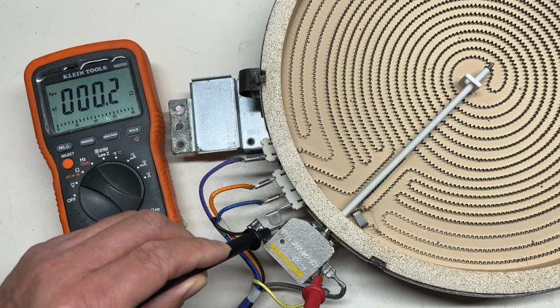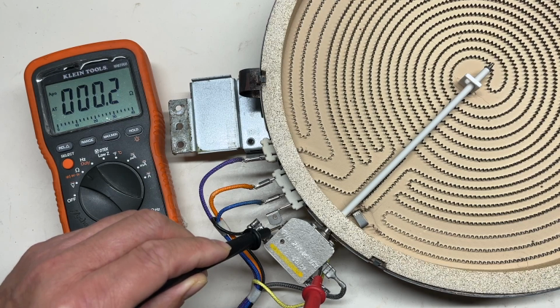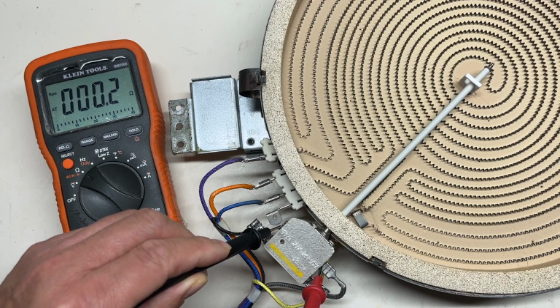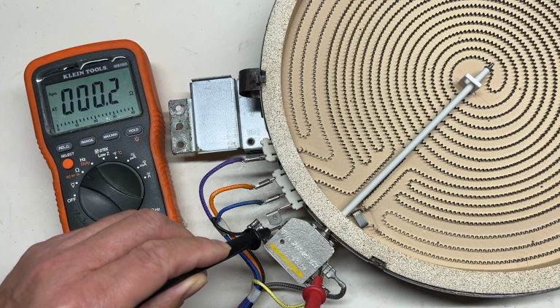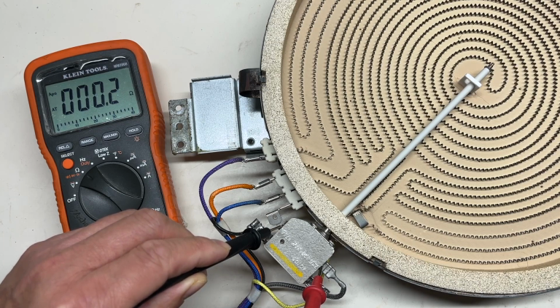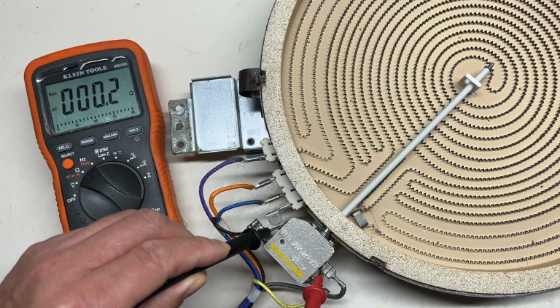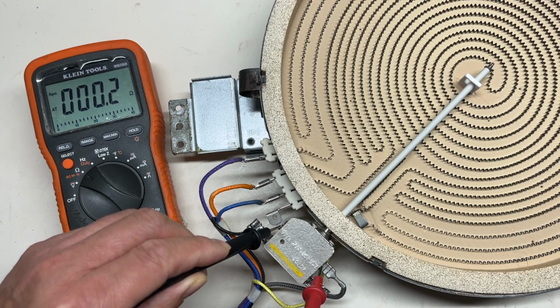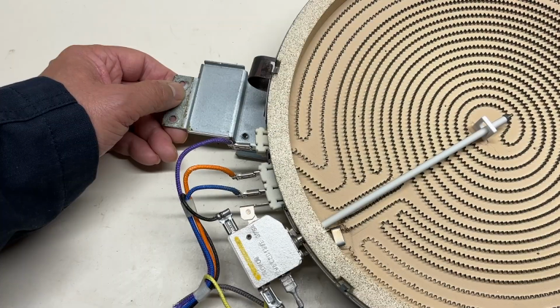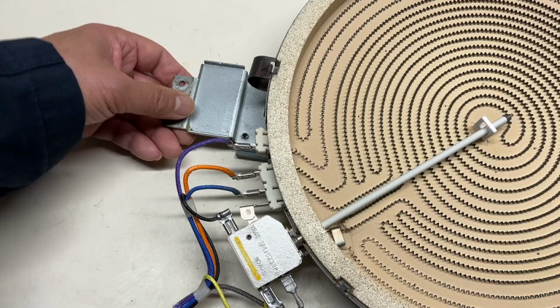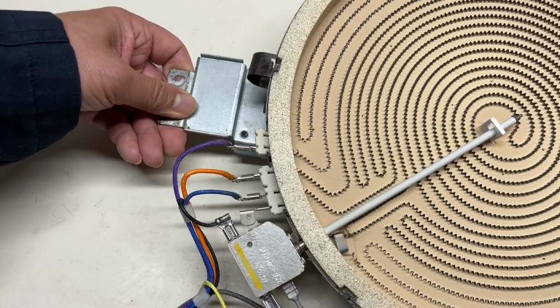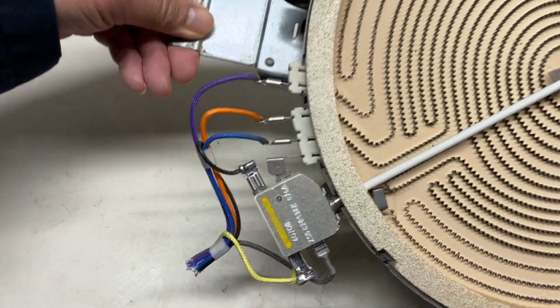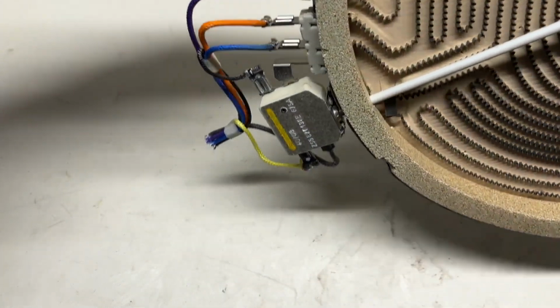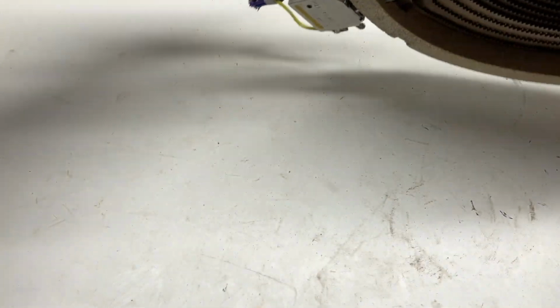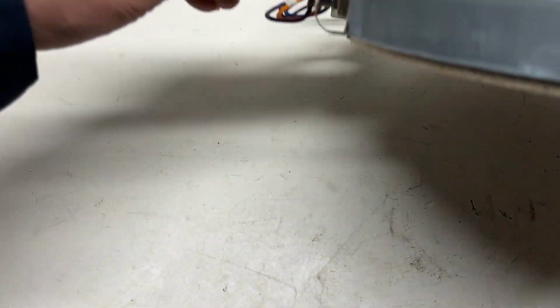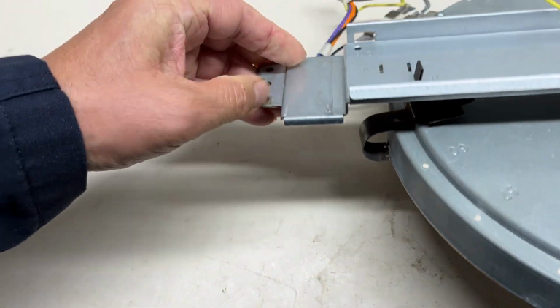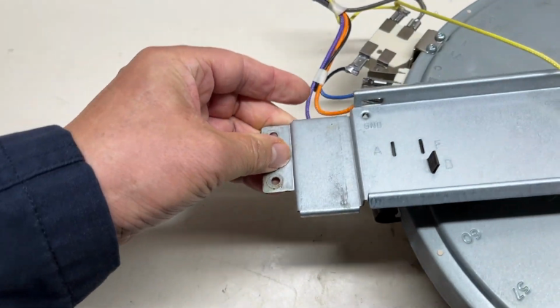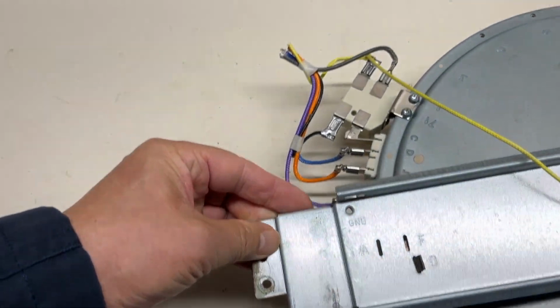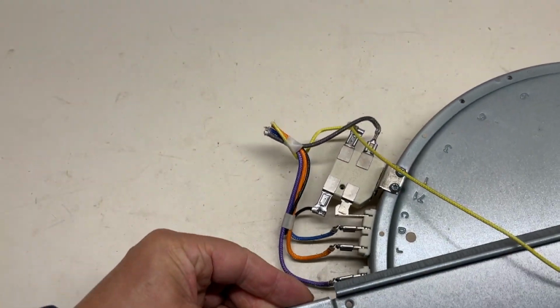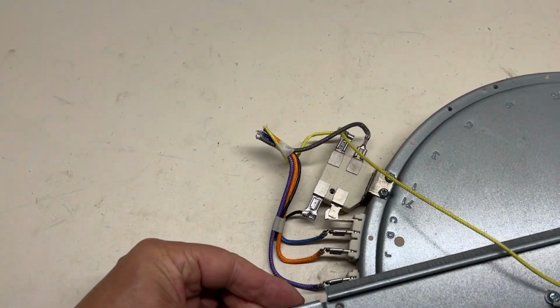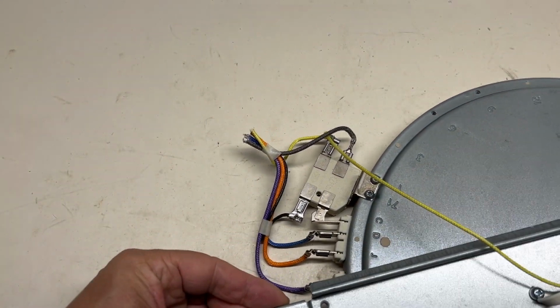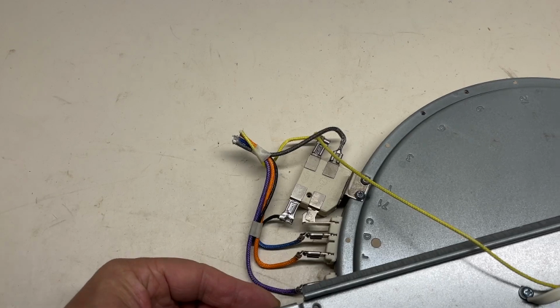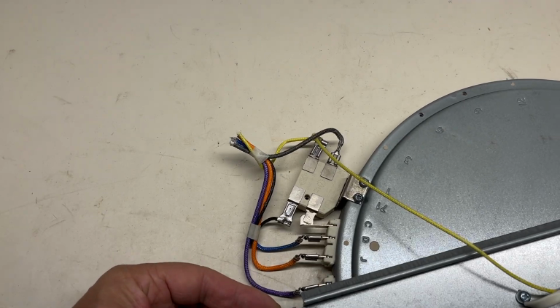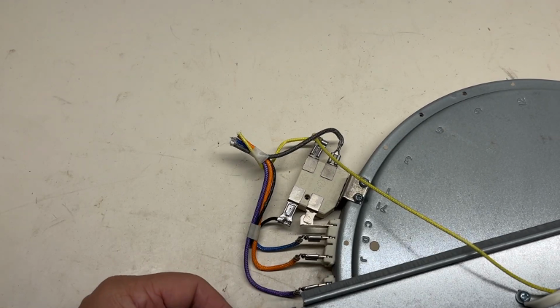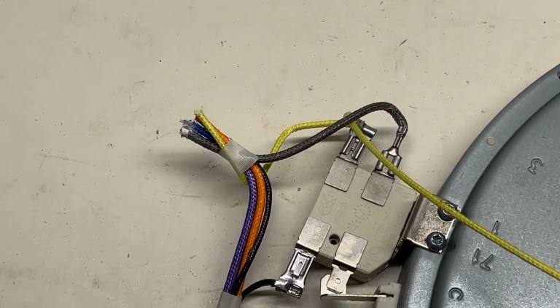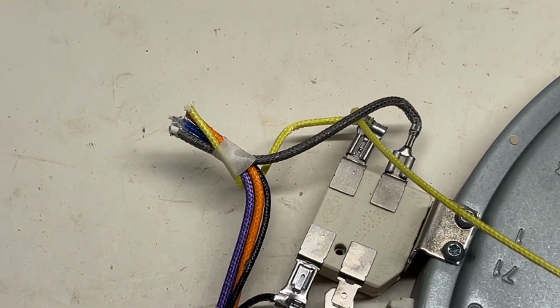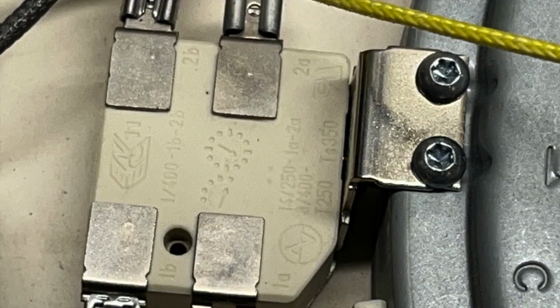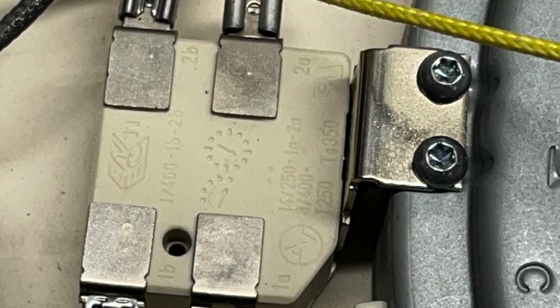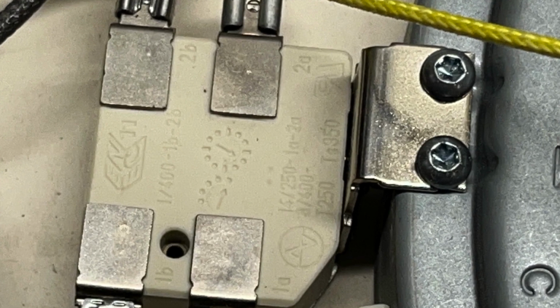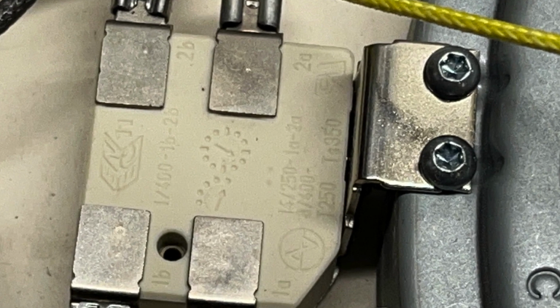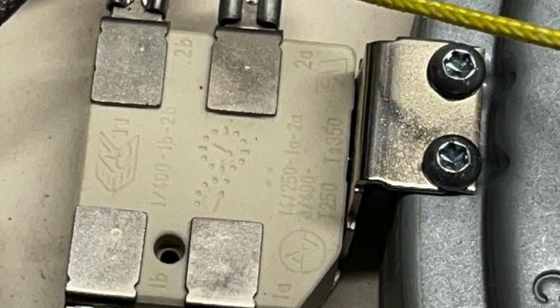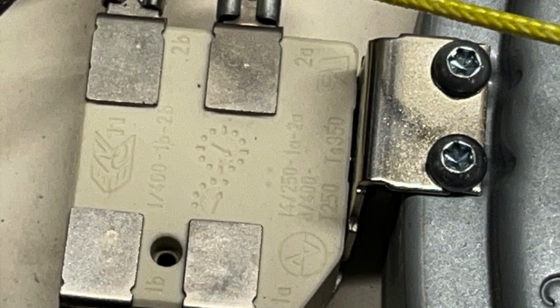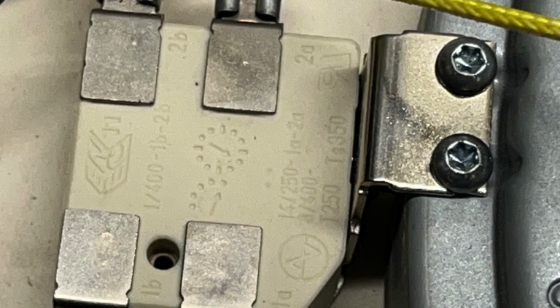That means the limiter is okay and the coil is okay on this burner. Turn it over to see the back of the limiter: 1A2A for burner contact, 1B2B for indicator contact.